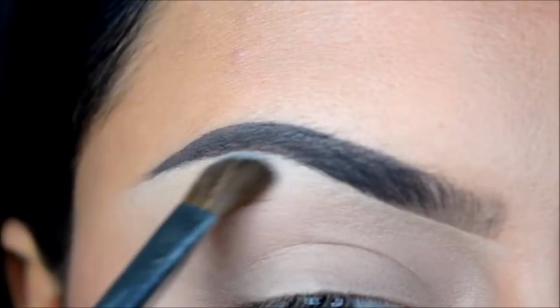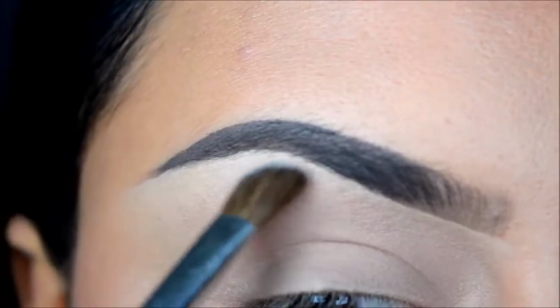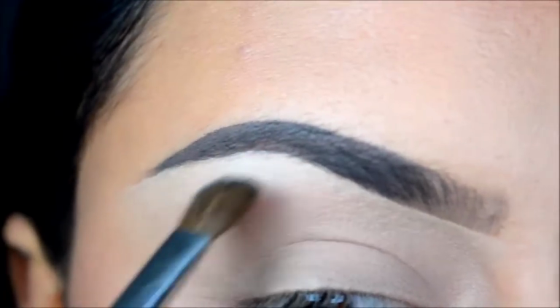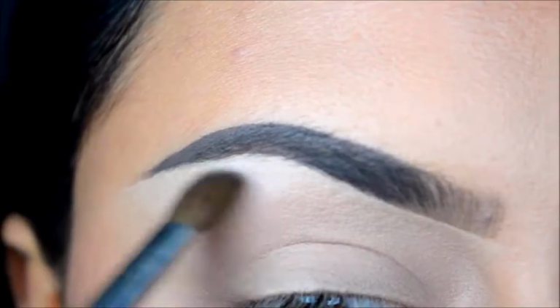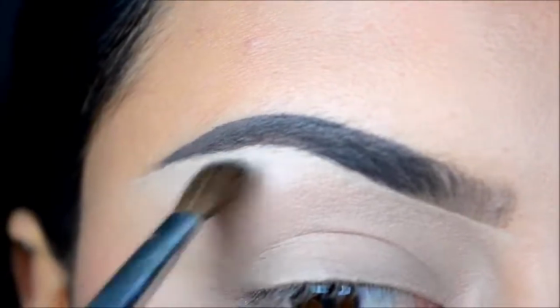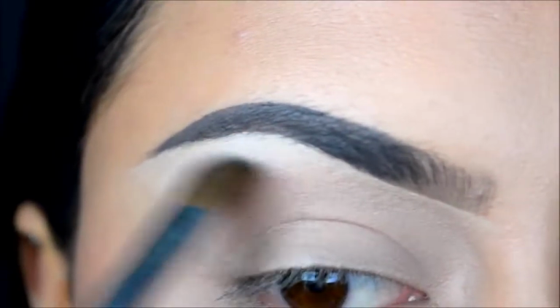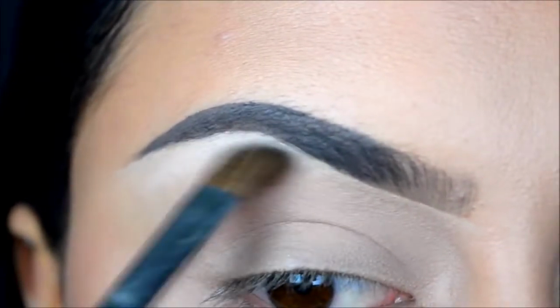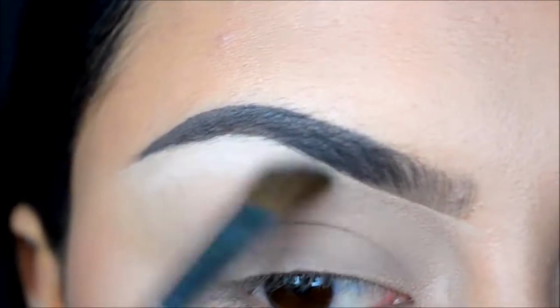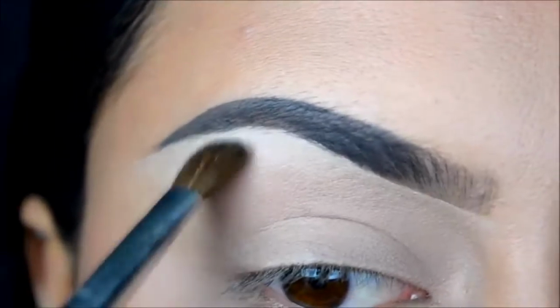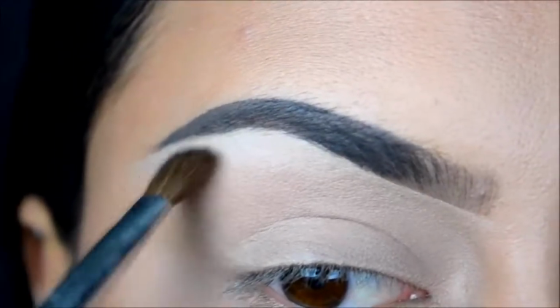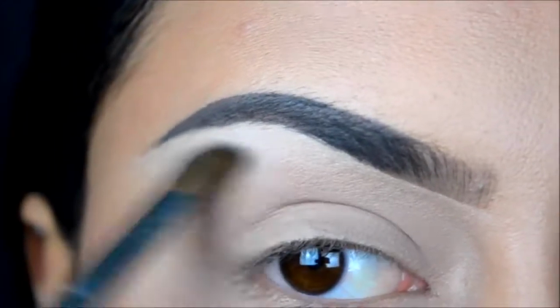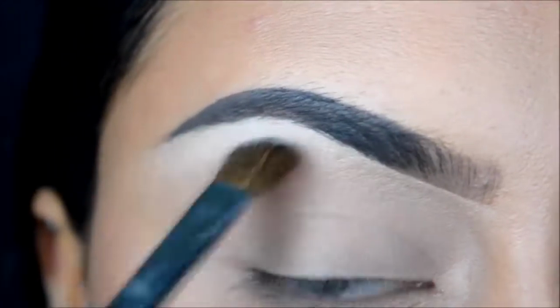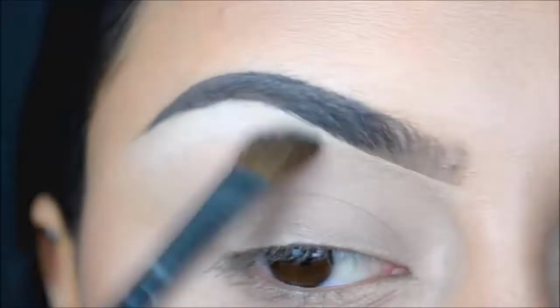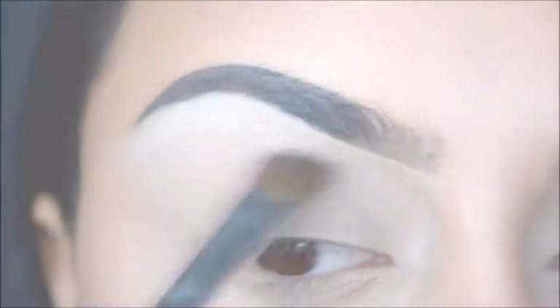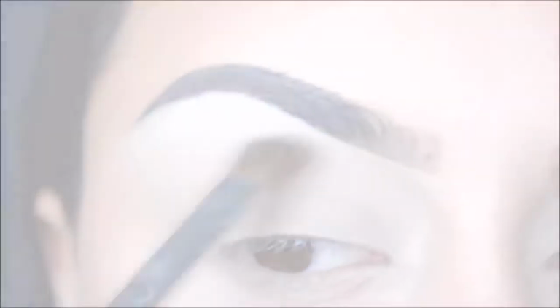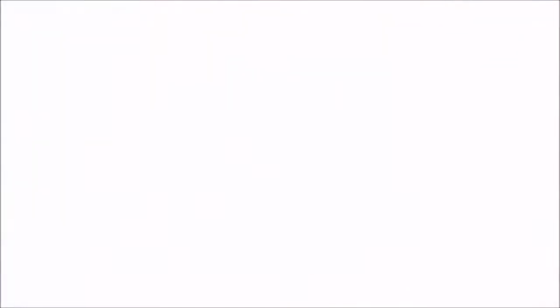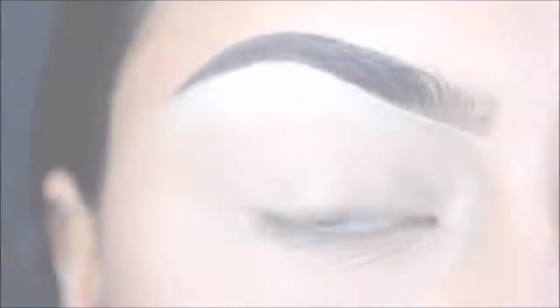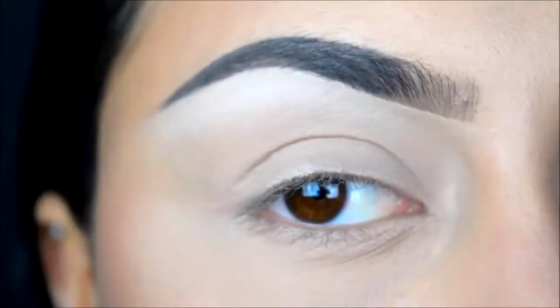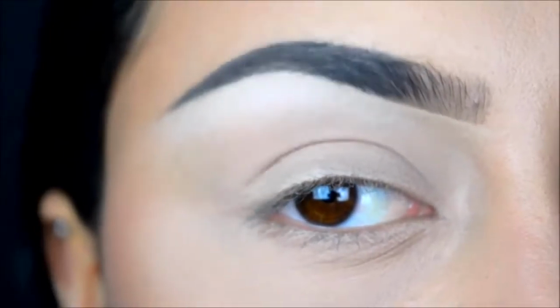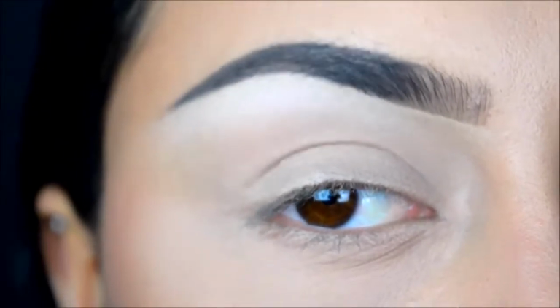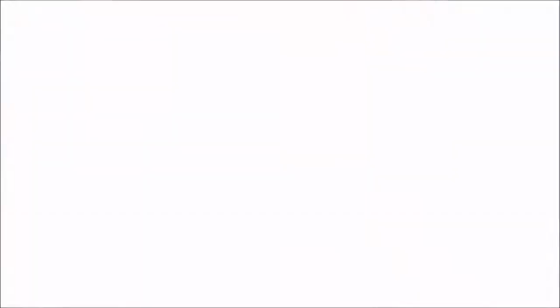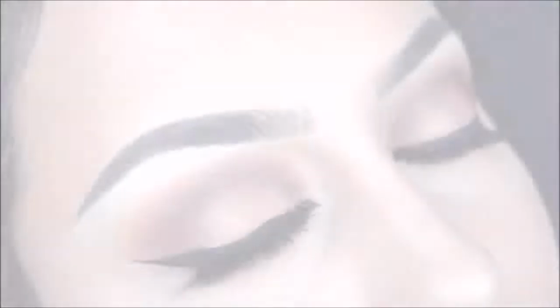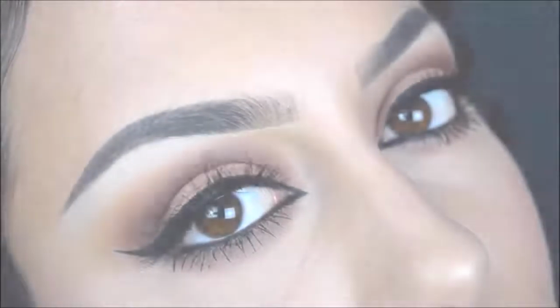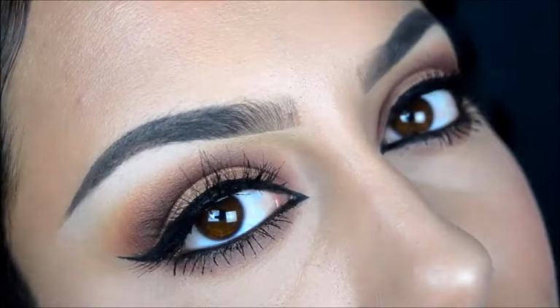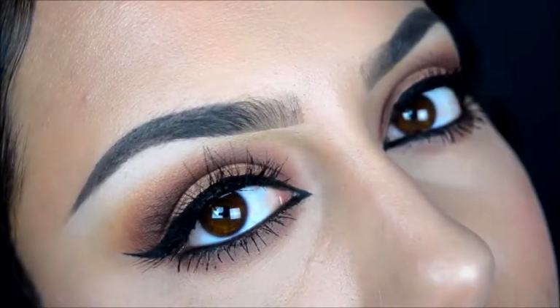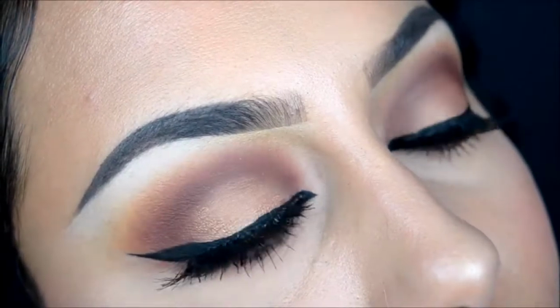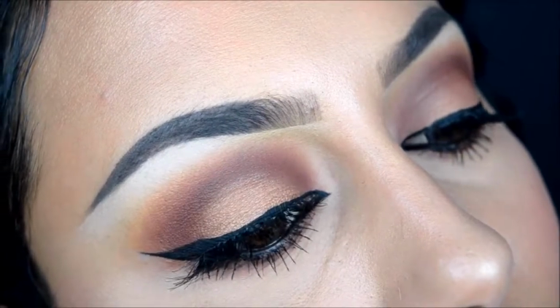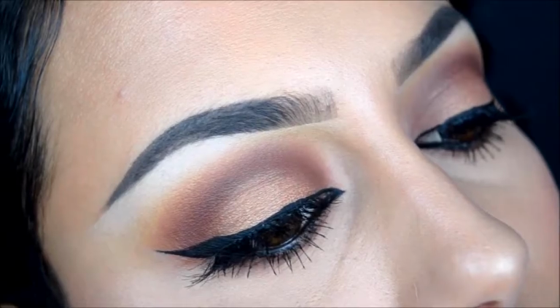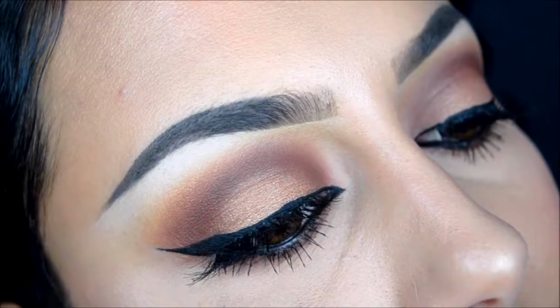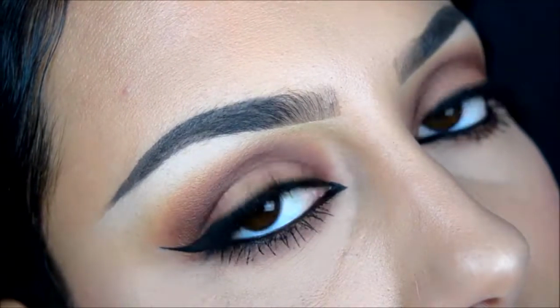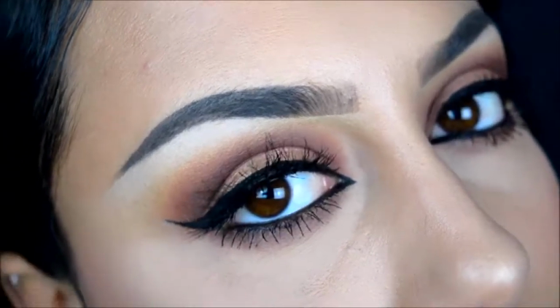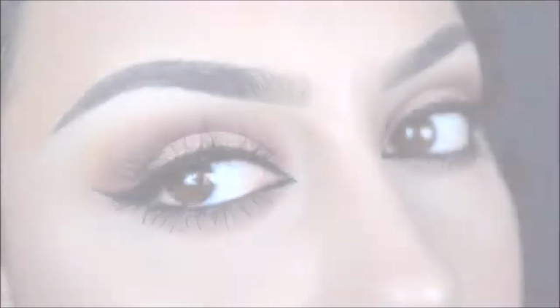And that was simply it! I really hope you guys found this video helpful. If it was, please comment down below and subscribe. I made a short video of this eyeshadow look on my Instagram, so make sure you check that out. Wishing you all a nice day, bye!